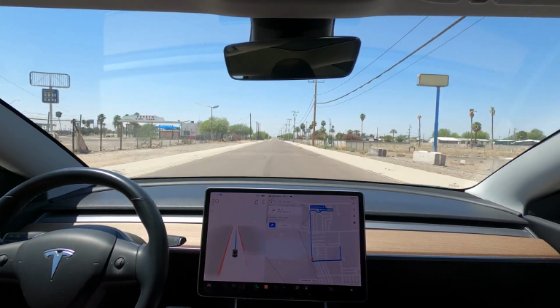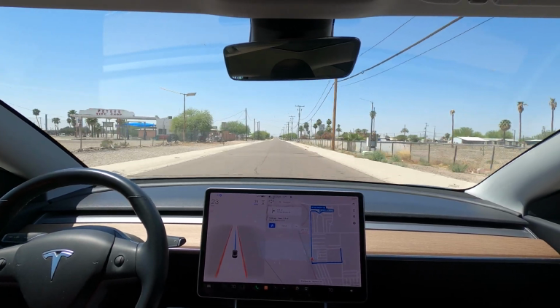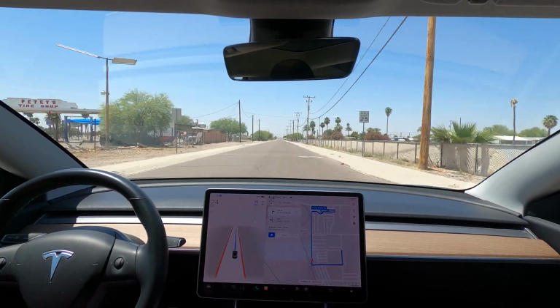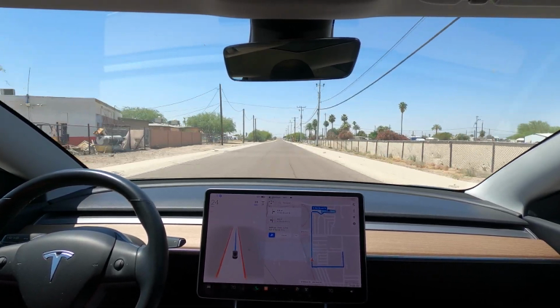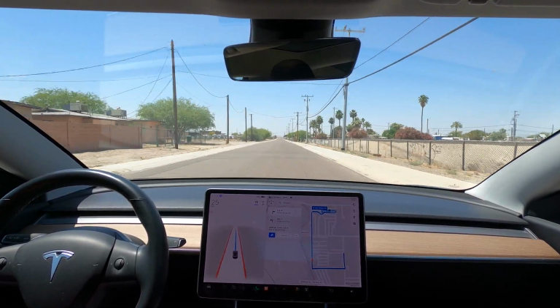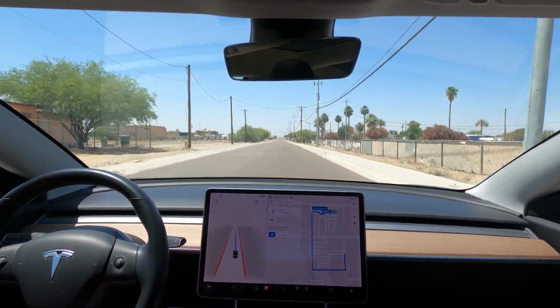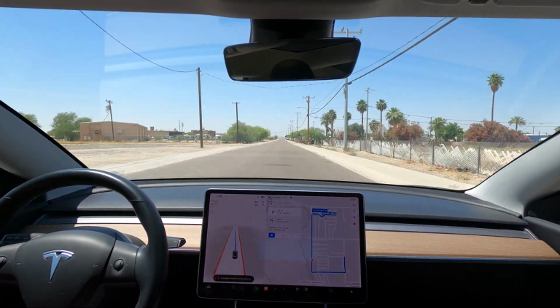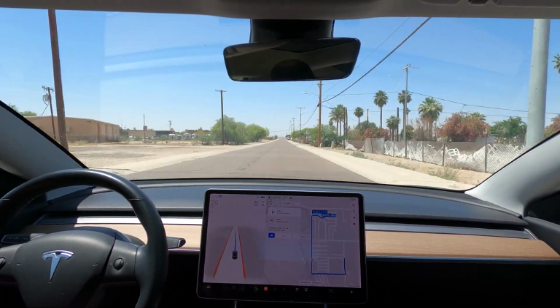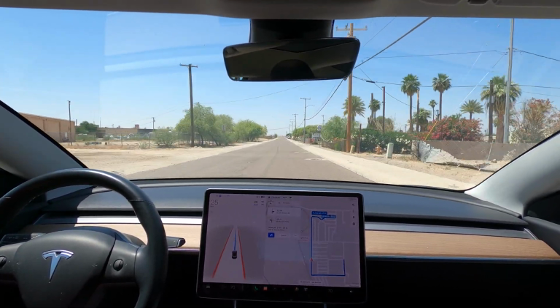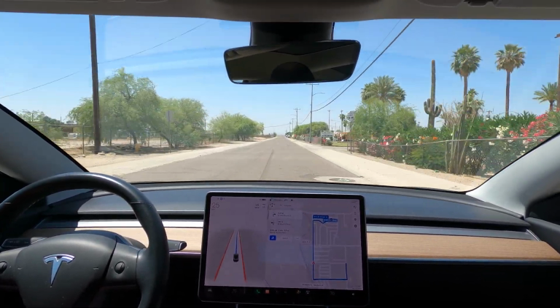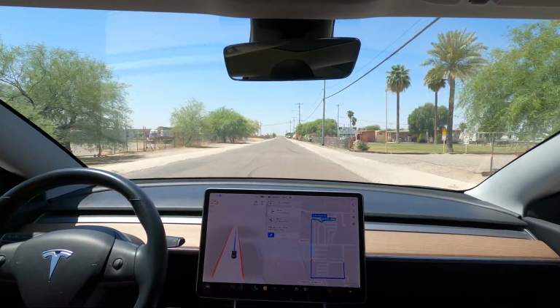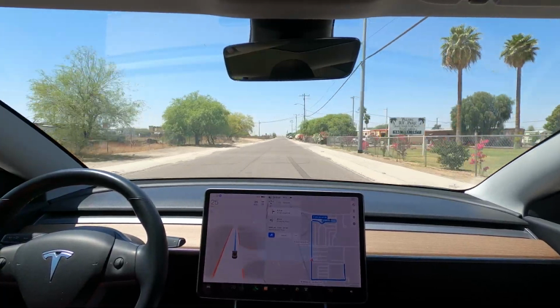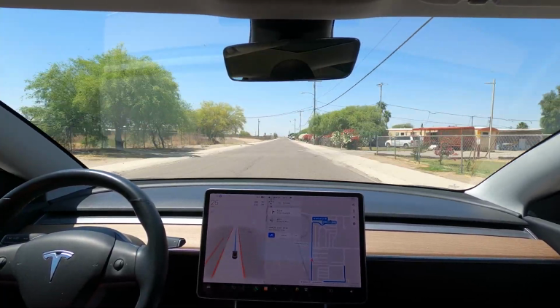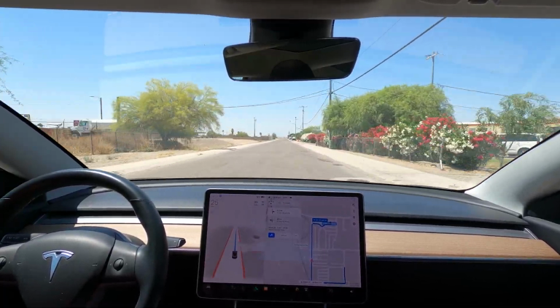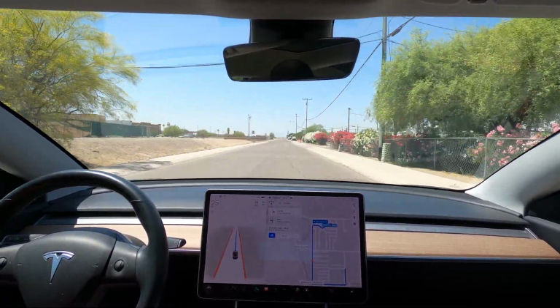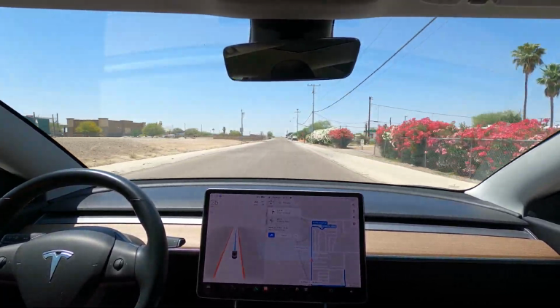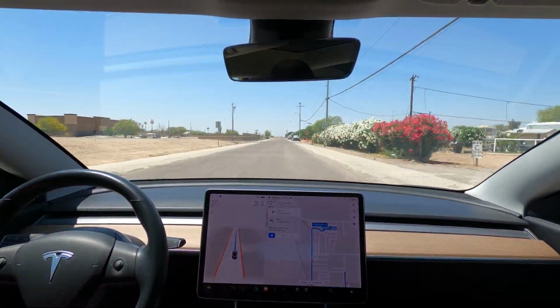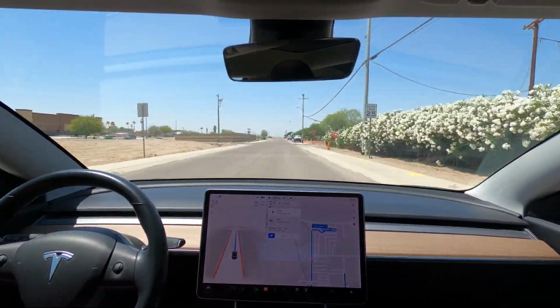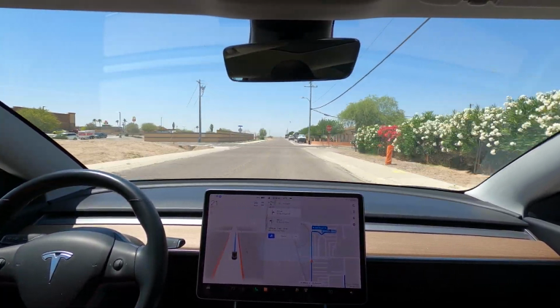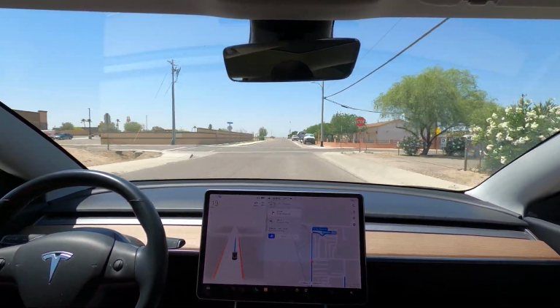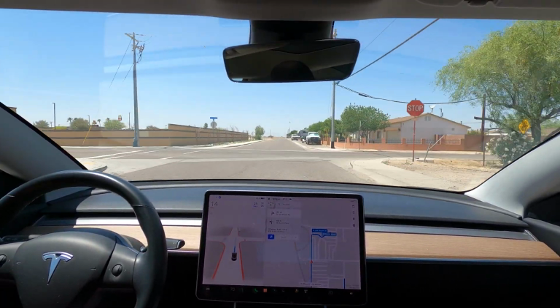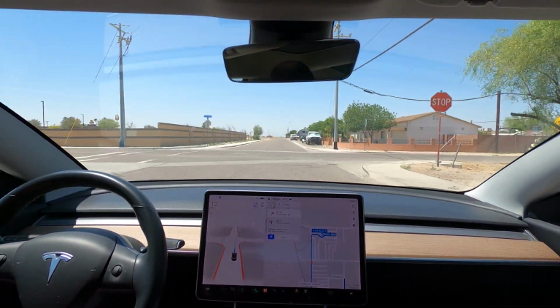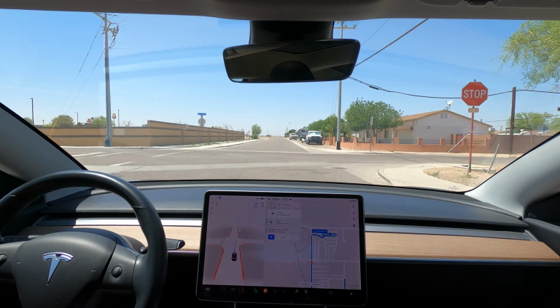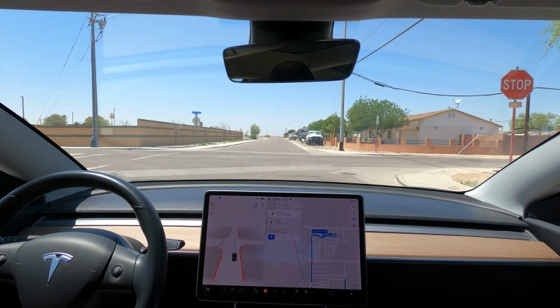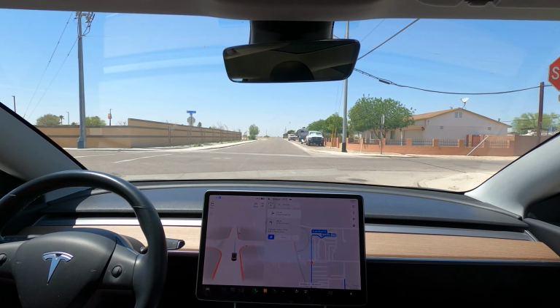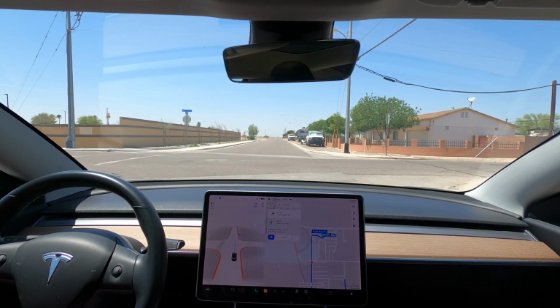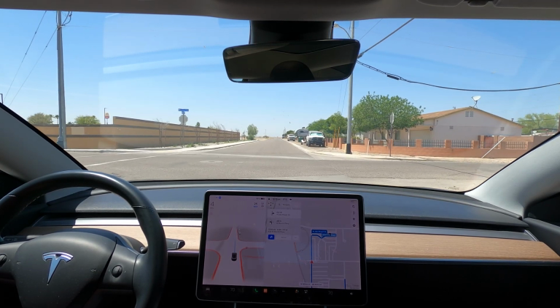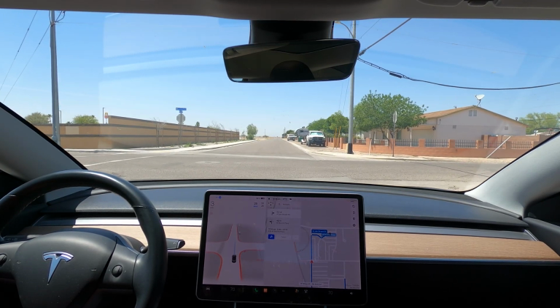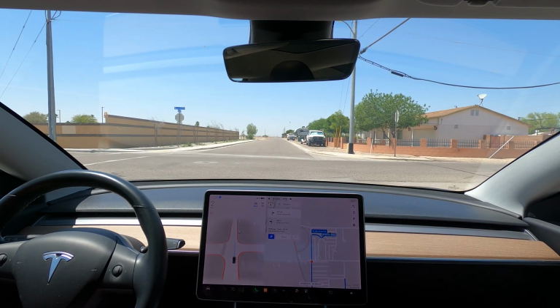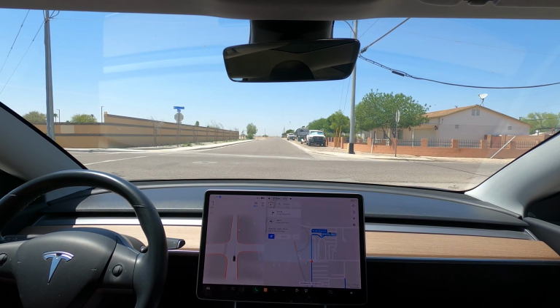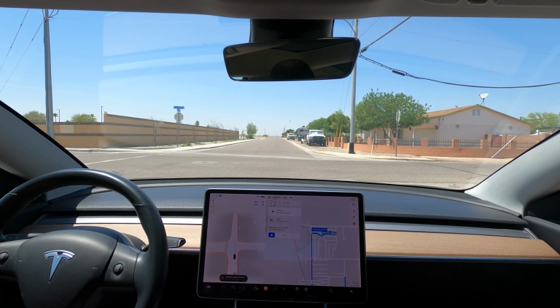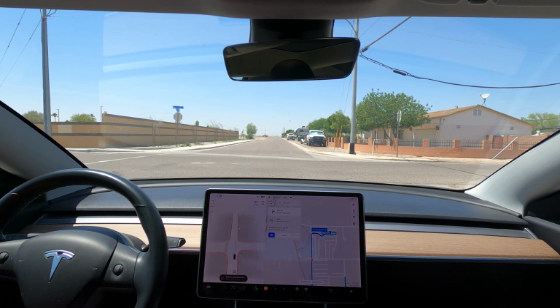From these short drives, I can see that the better a road is marked, the better the car performs. Sometimes that's not realistic for many streets, so Tesla will need to continue to train the network on poor quality roads.